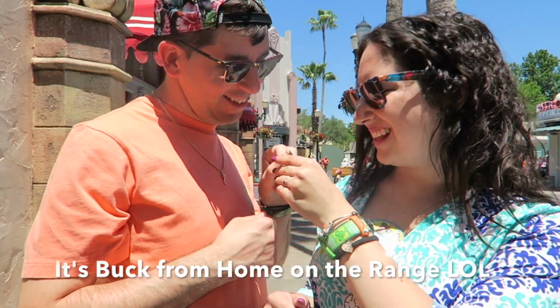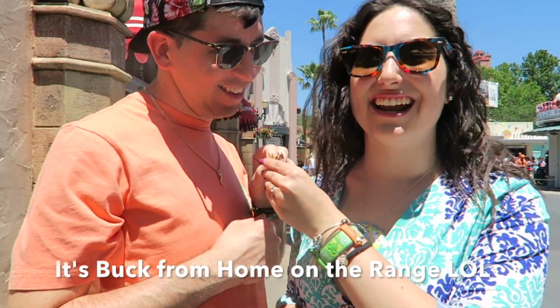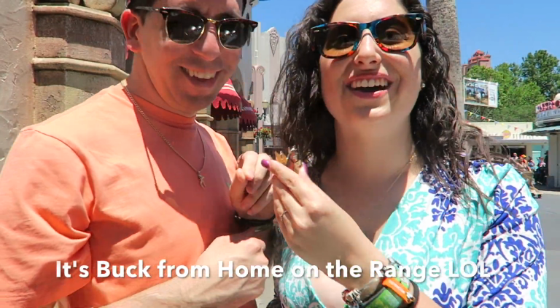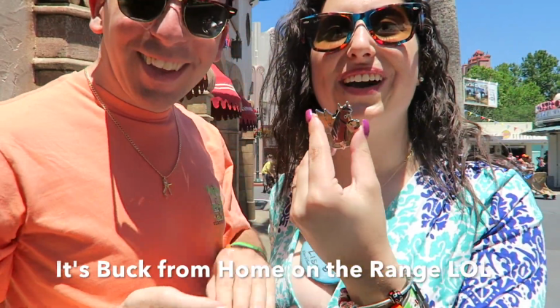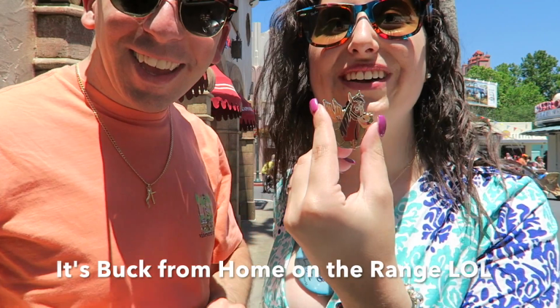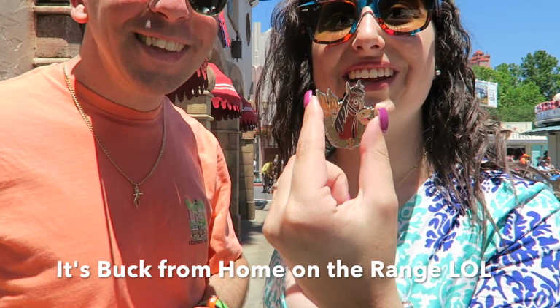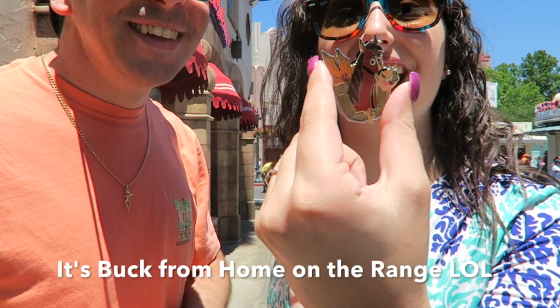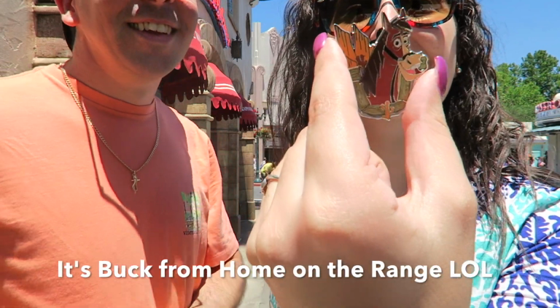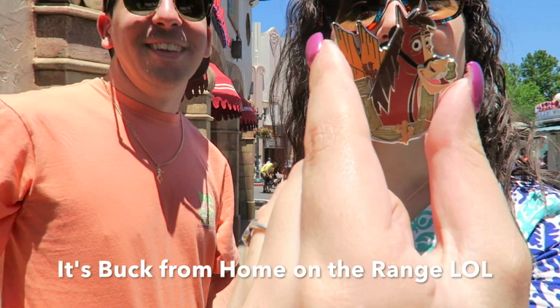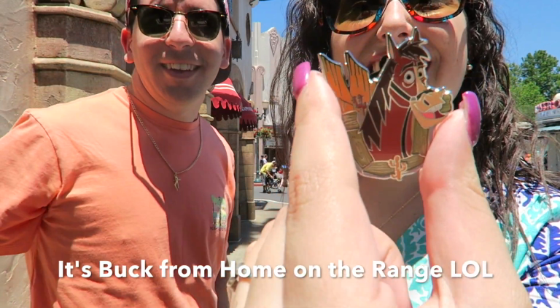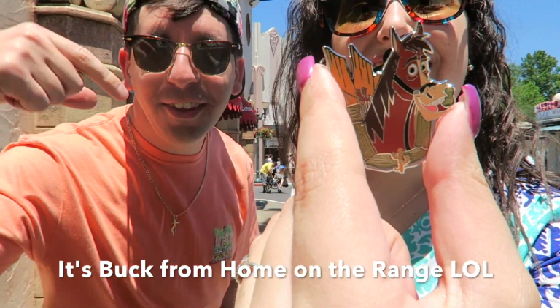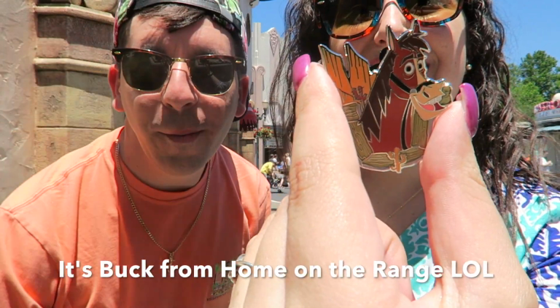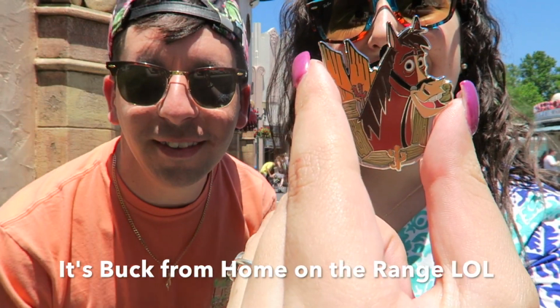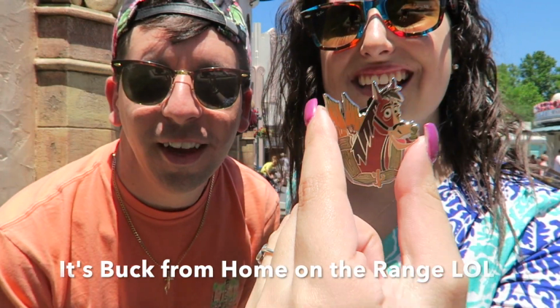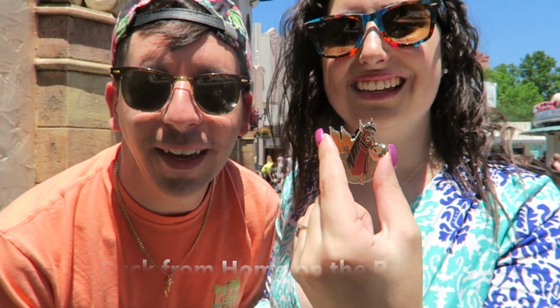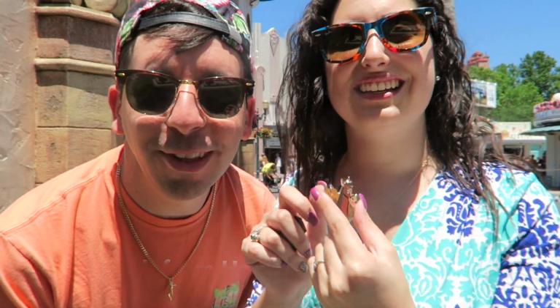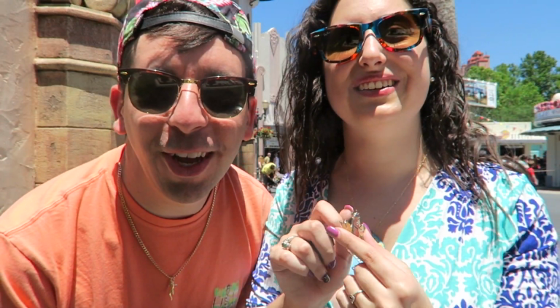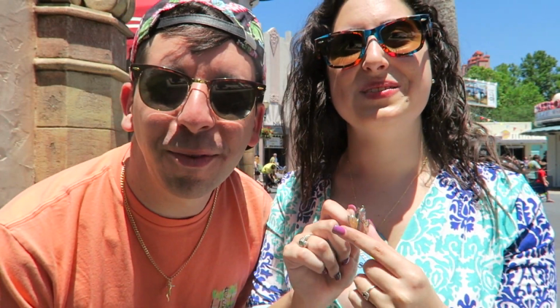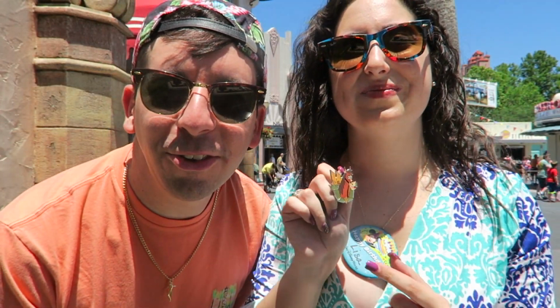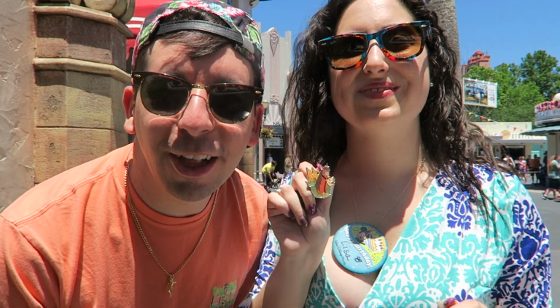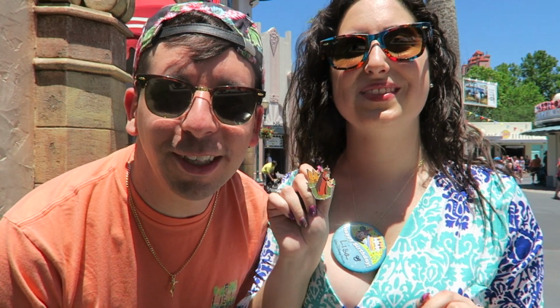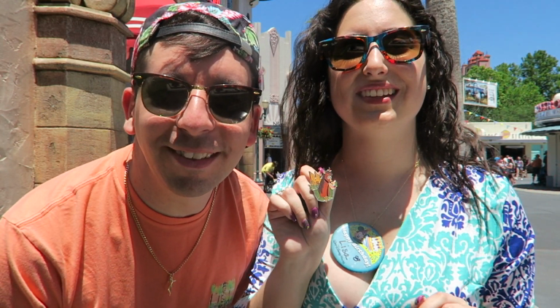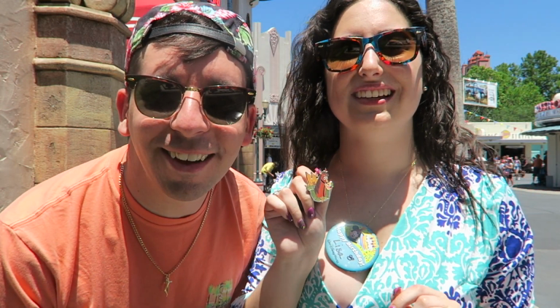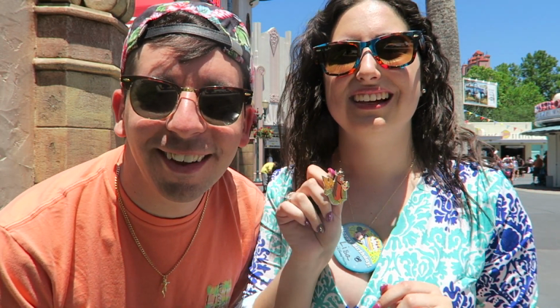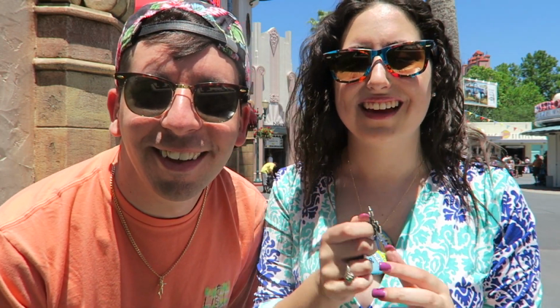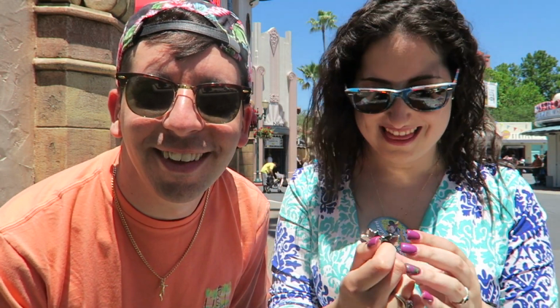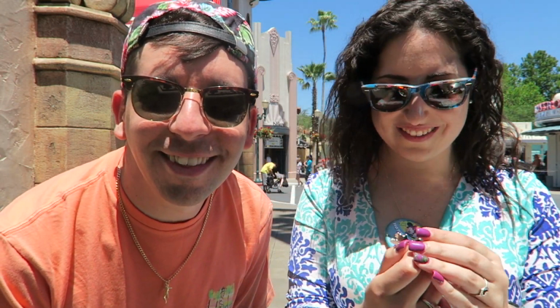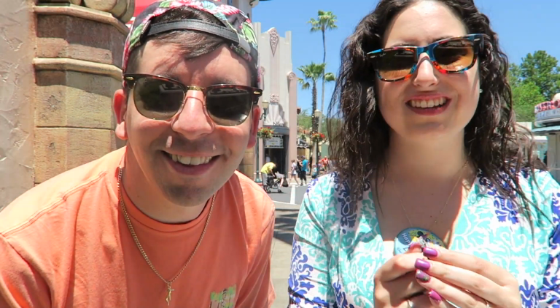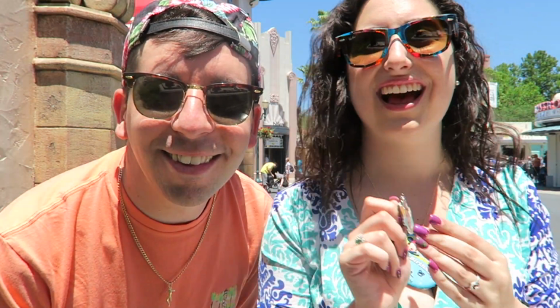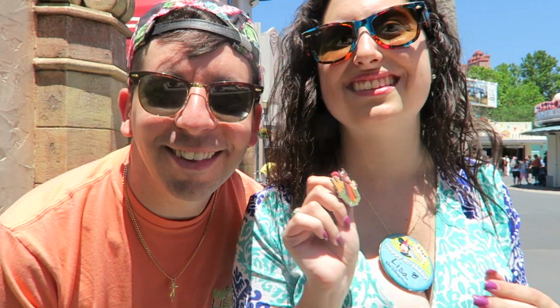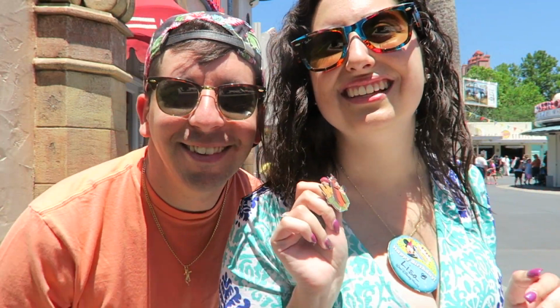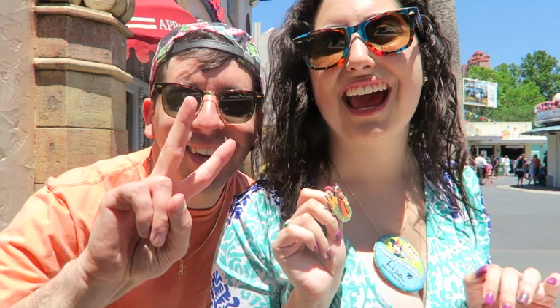Please let us know what horses we got — let us know in the comments. Hope you guys enjoyed this video. I'm going to show you a close look at the pins now. Thanks for watching guys. See ya.